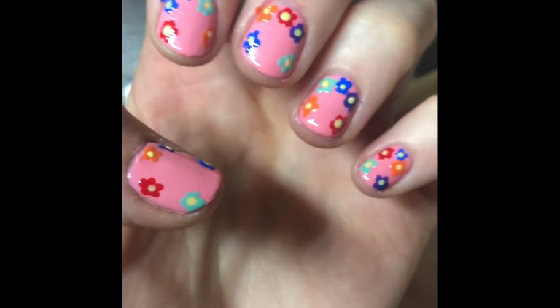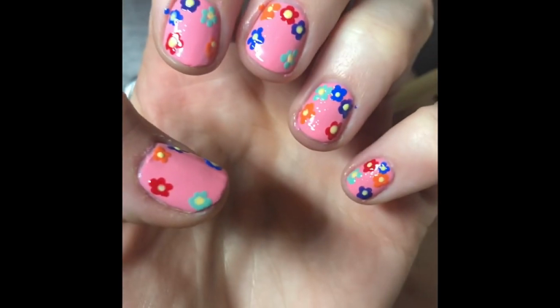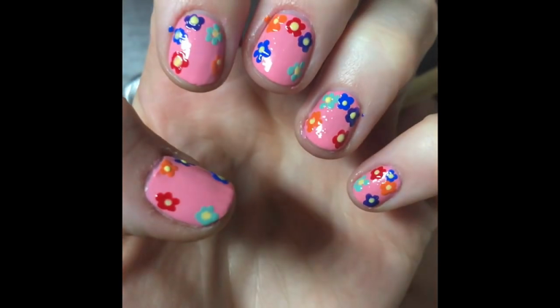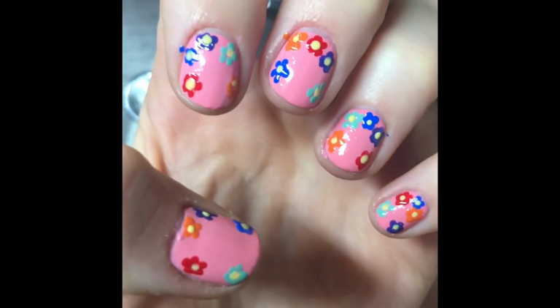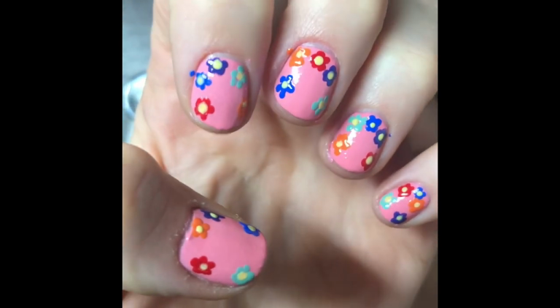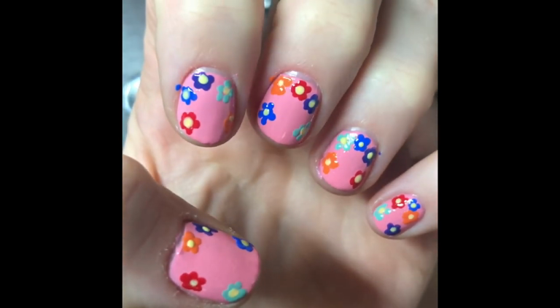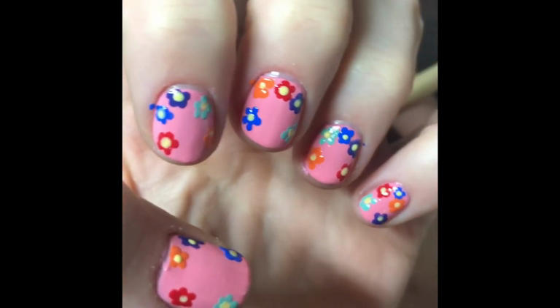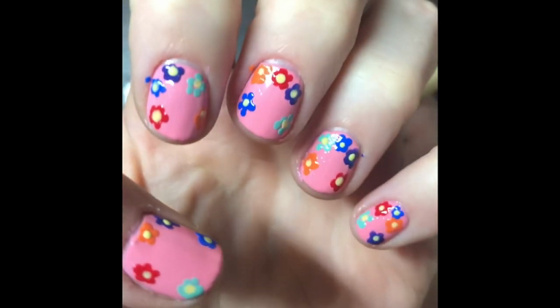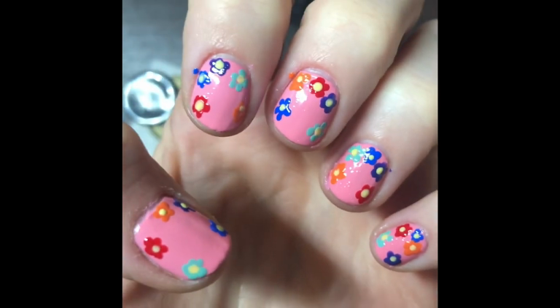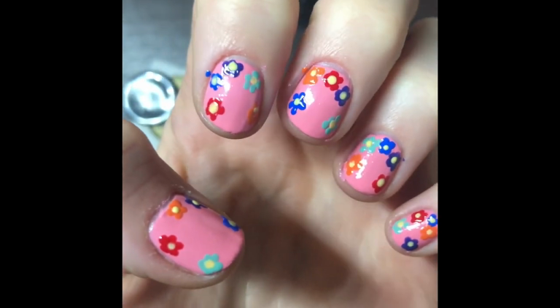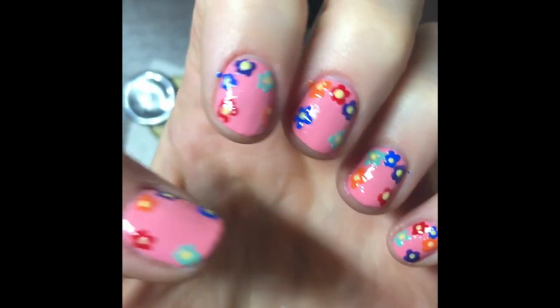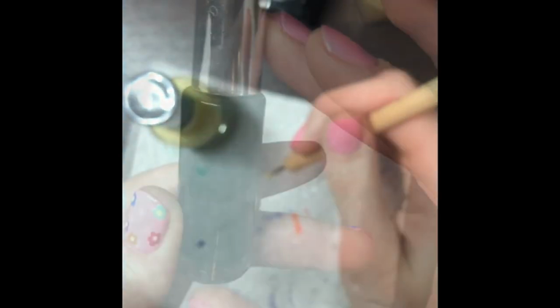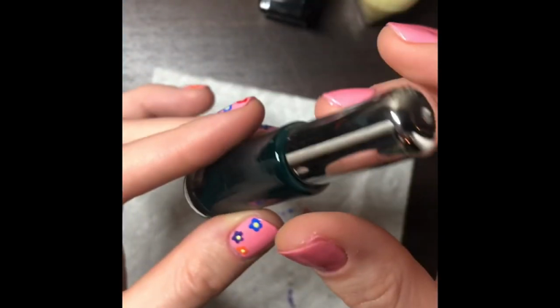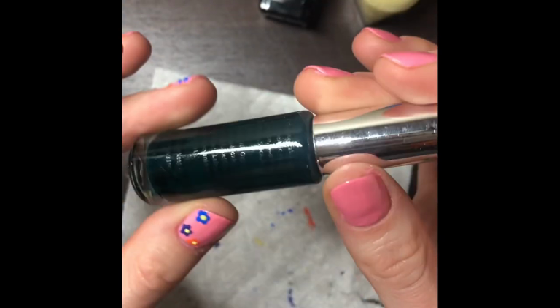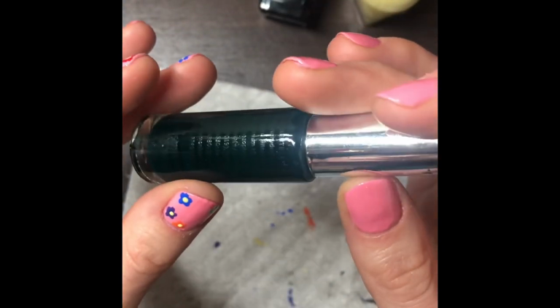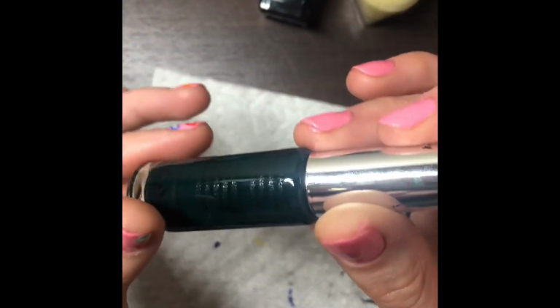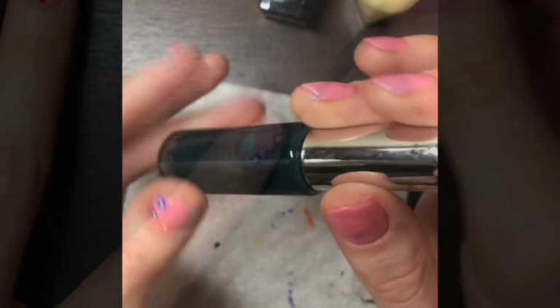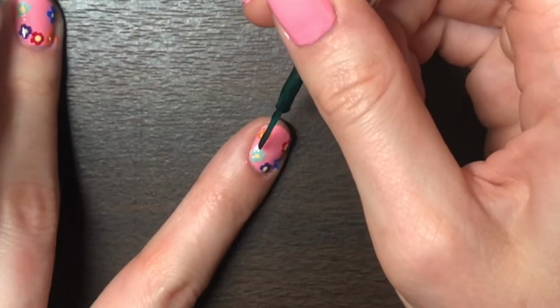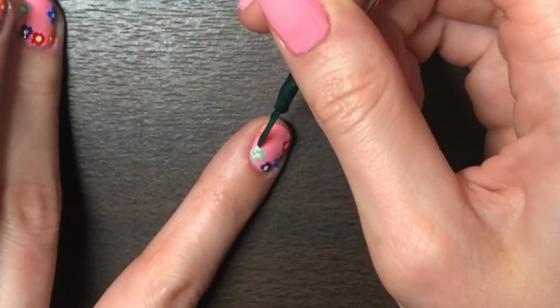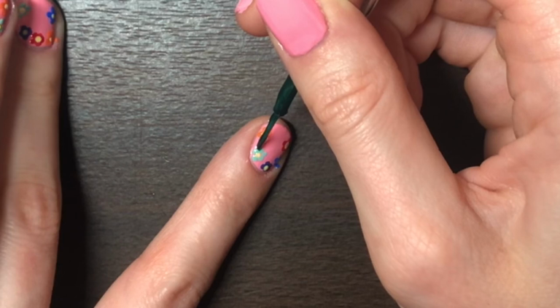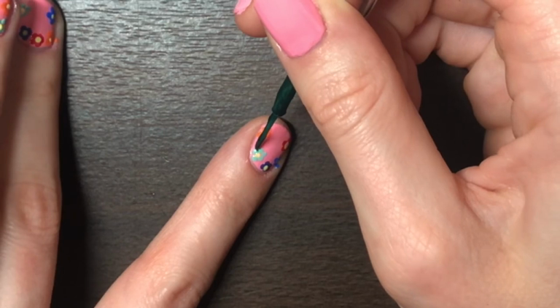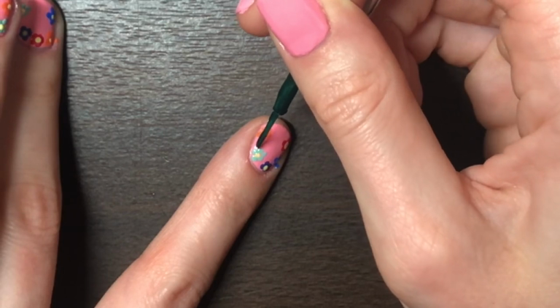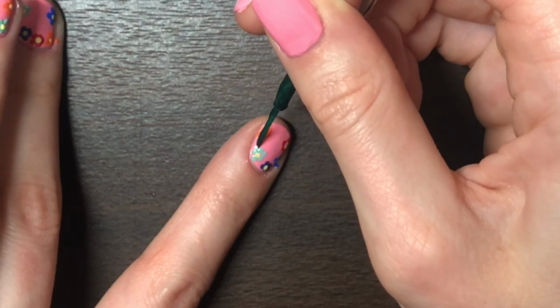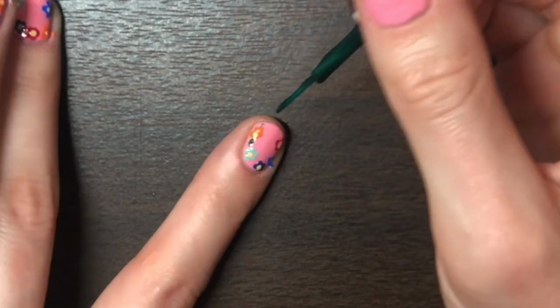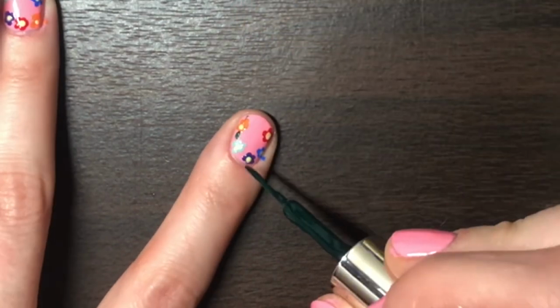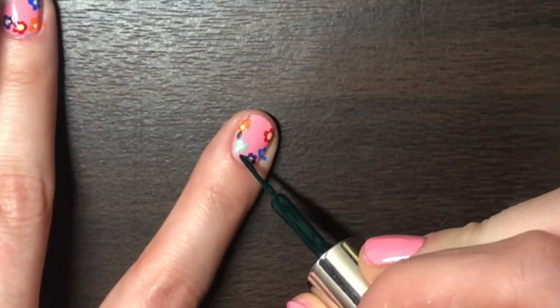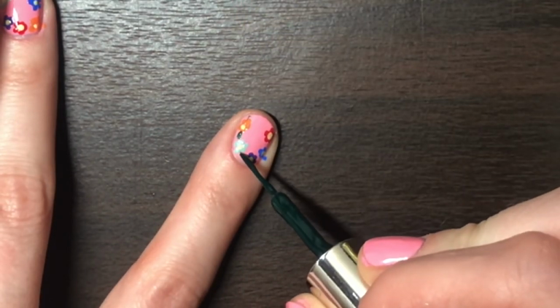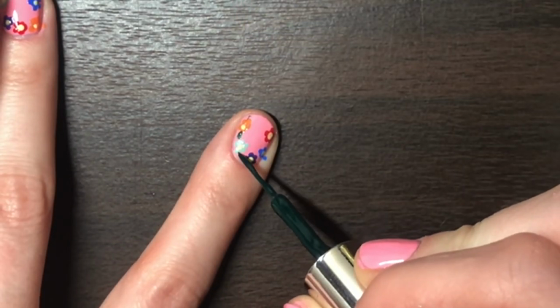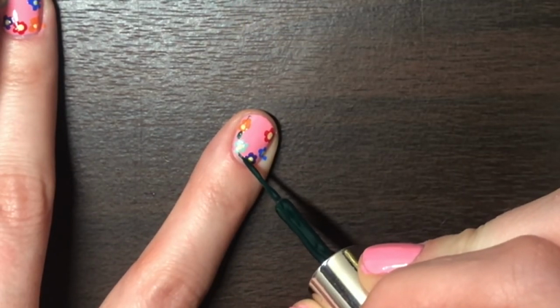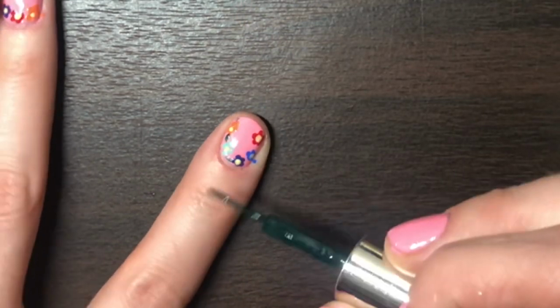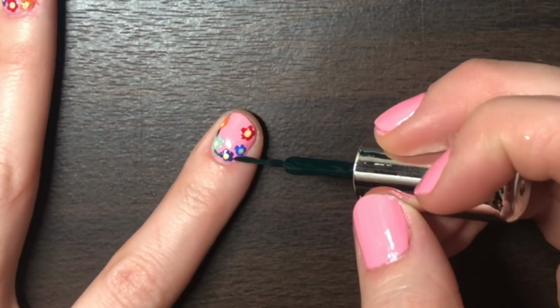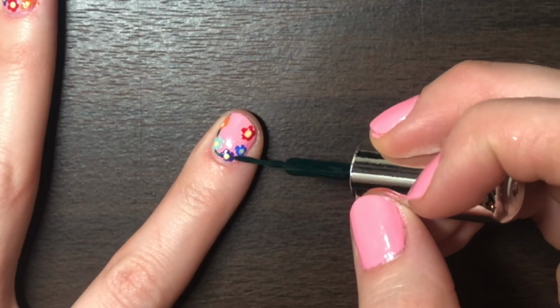Then you also have to put the yellow dots right into the center. Once that is all complete you are going to get your striping tool and you are going to put a line connecting each flower to the one next to it to make an arch.